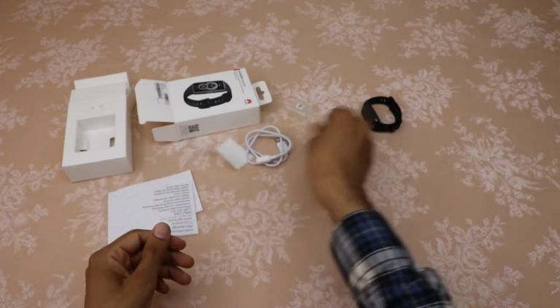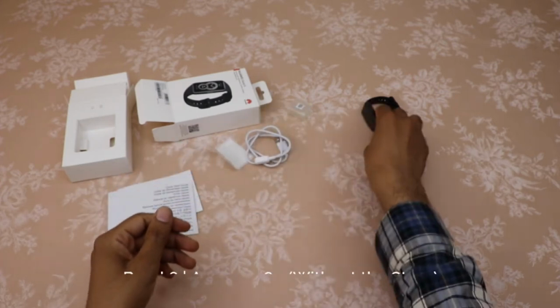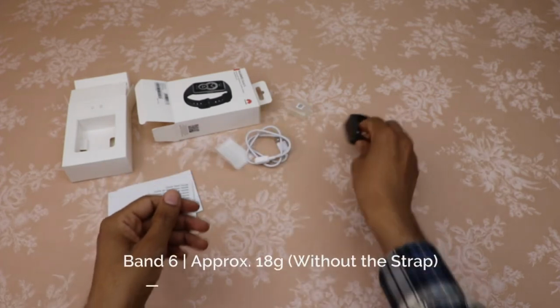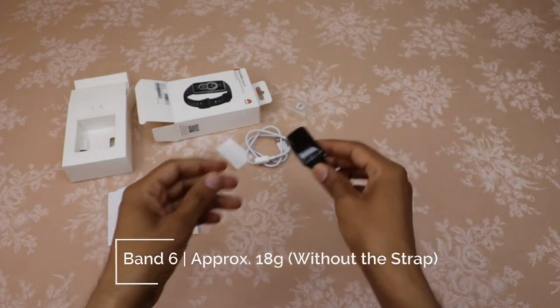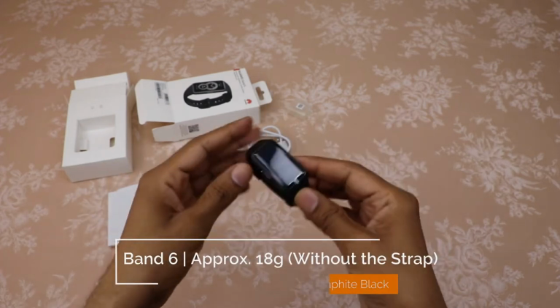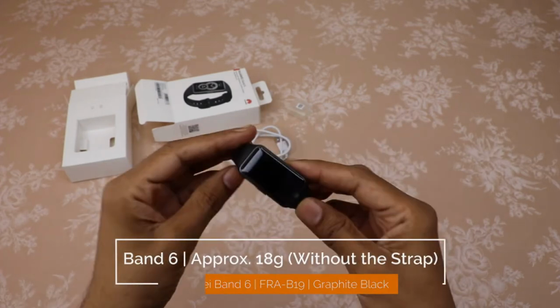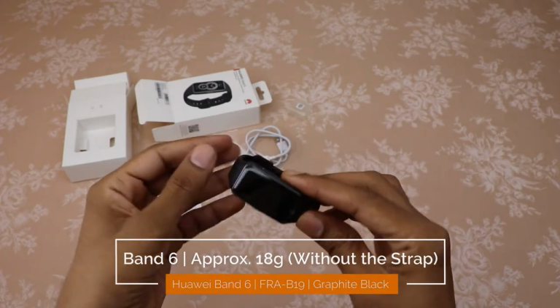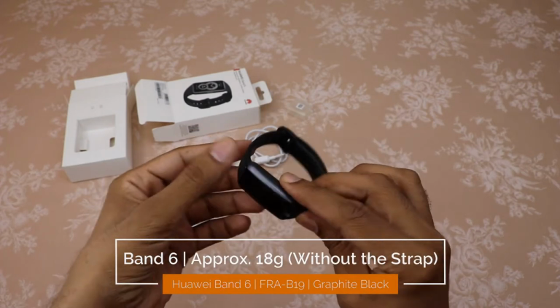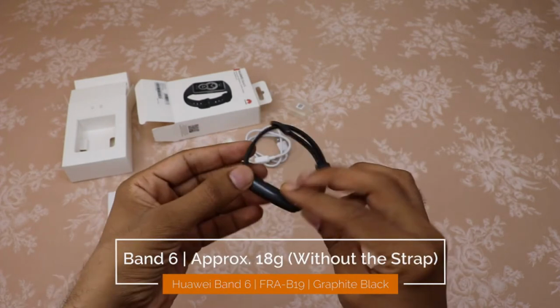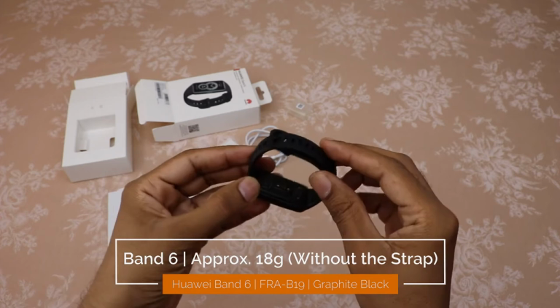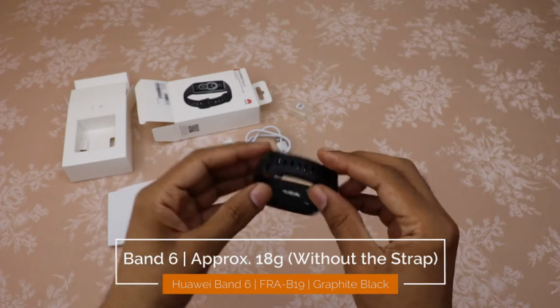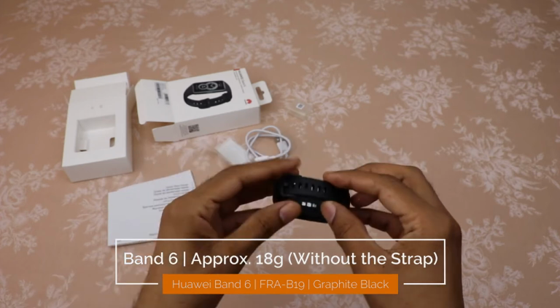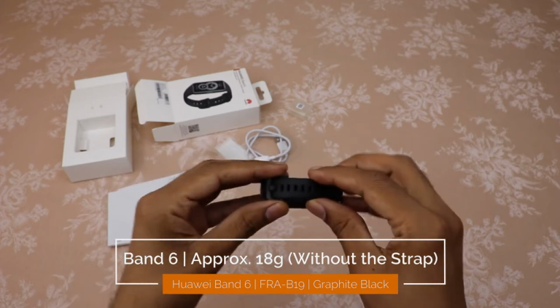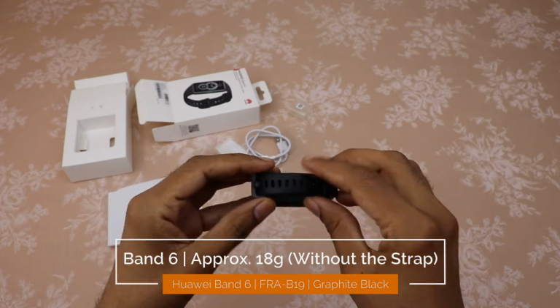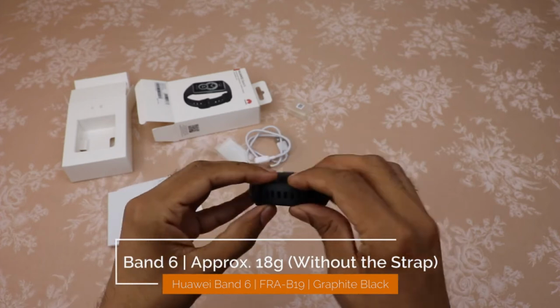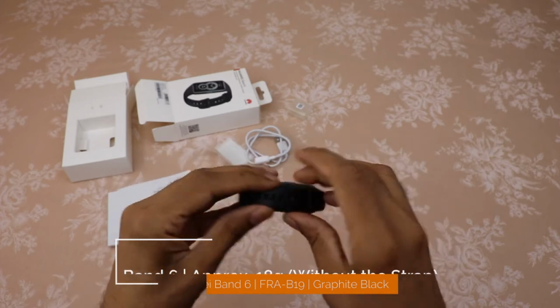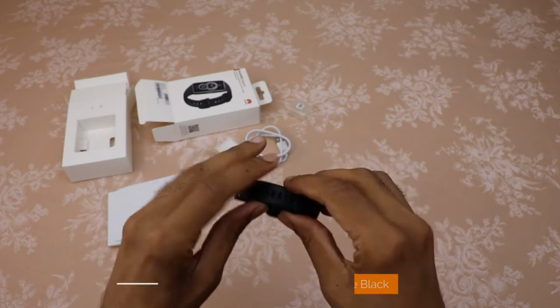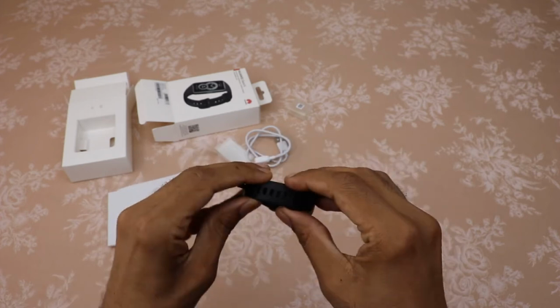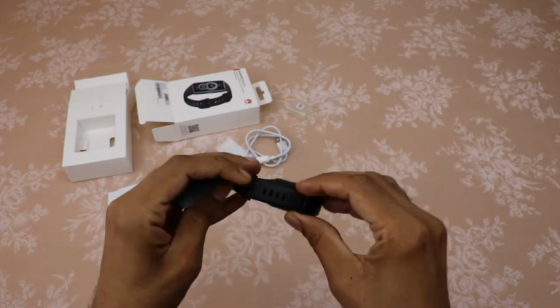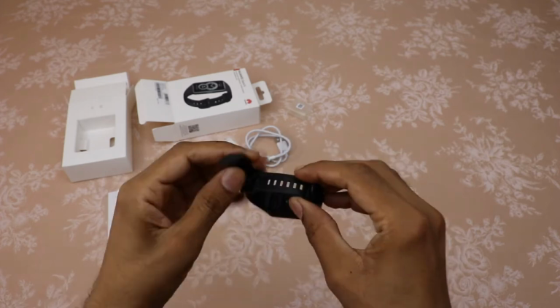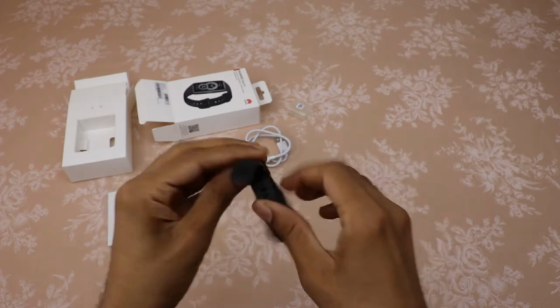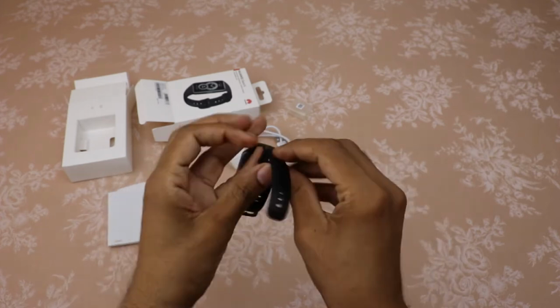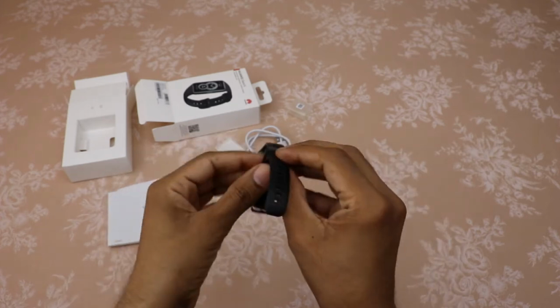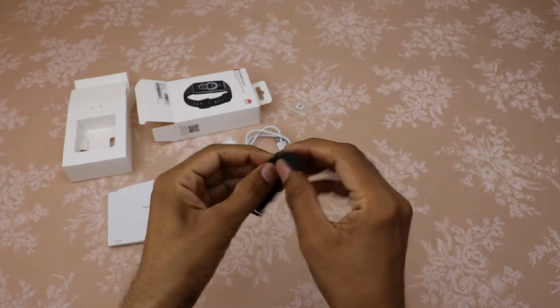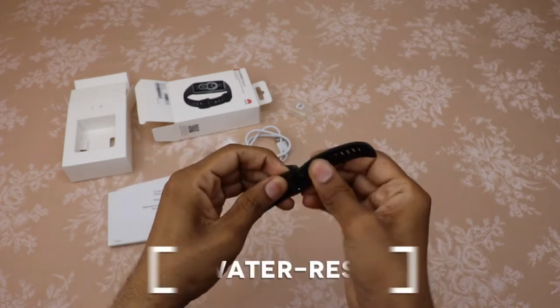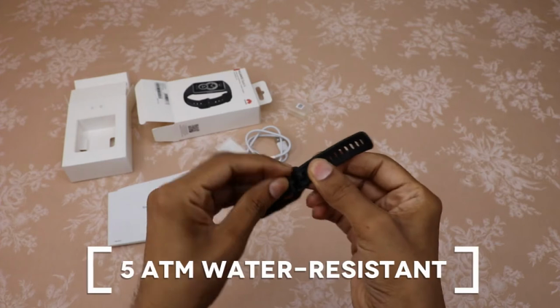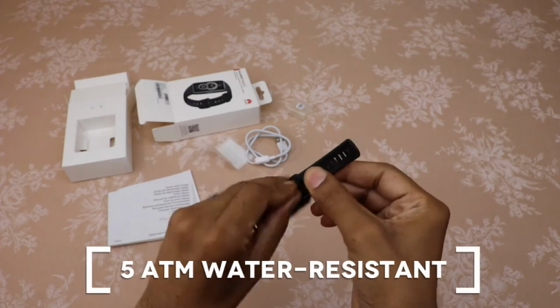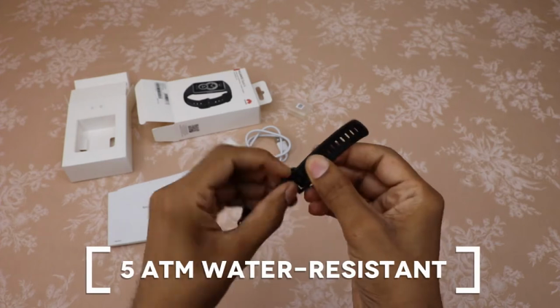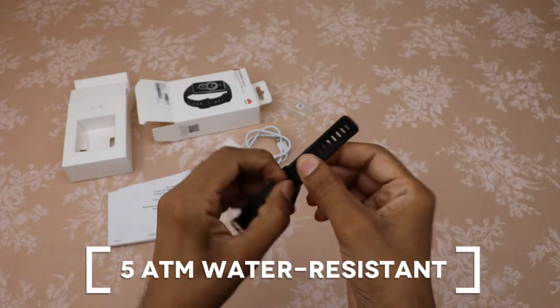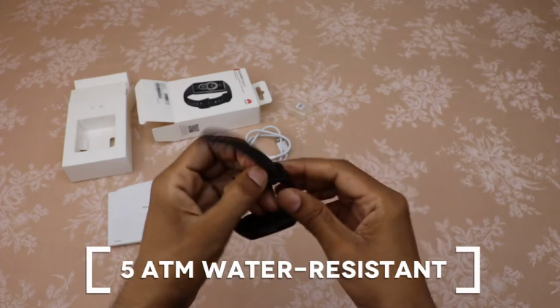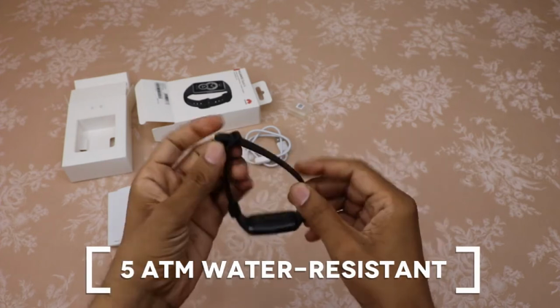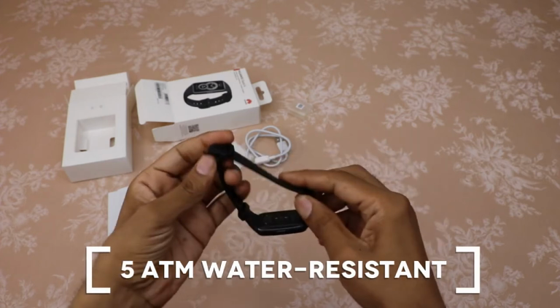The Huawei Band 6 weighs about 18 grams without the strap — it feels like it isn't even there. And it is water resistant up to 5 ATM.